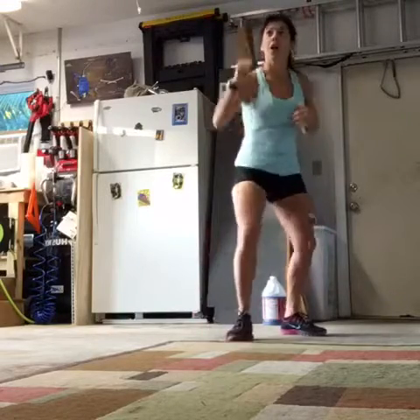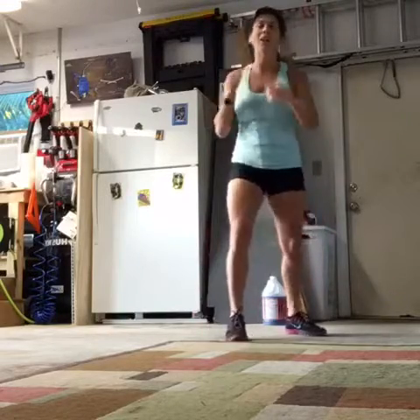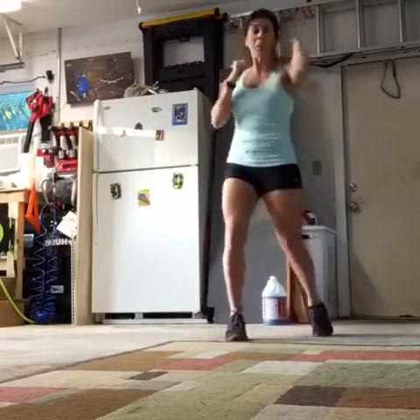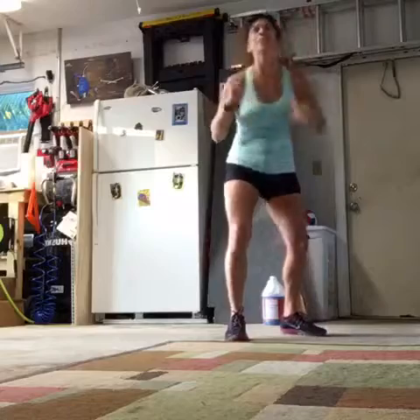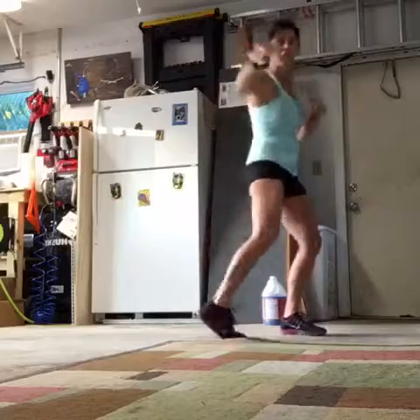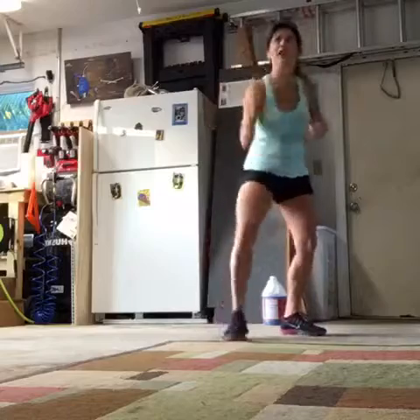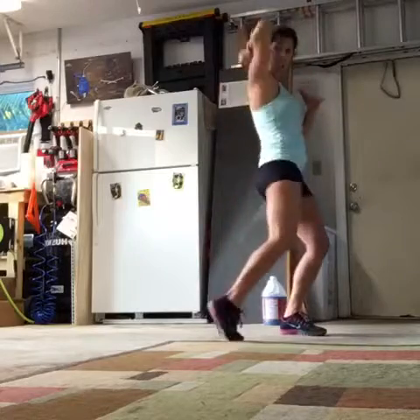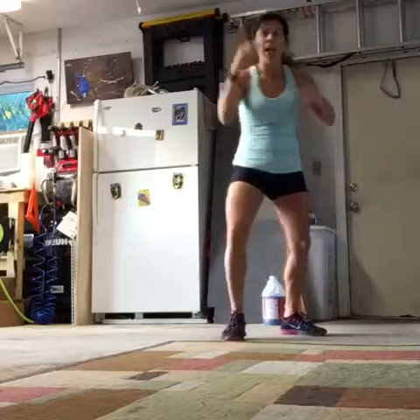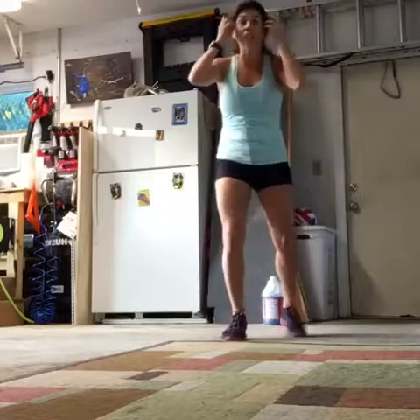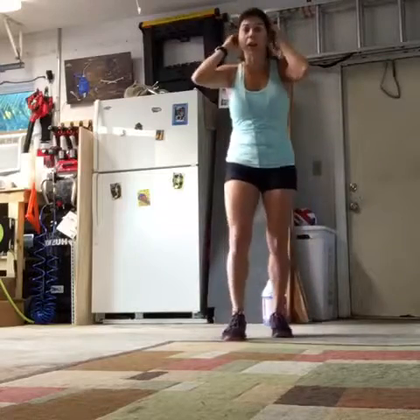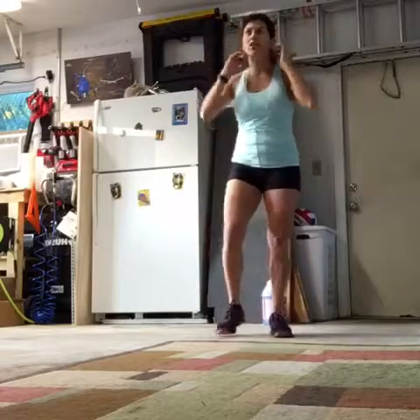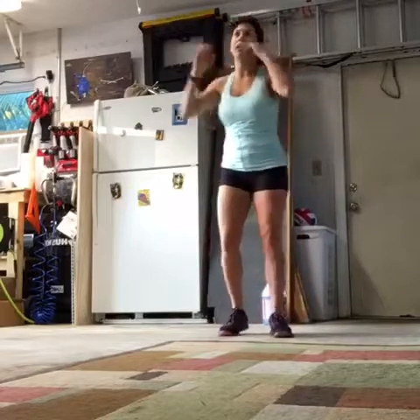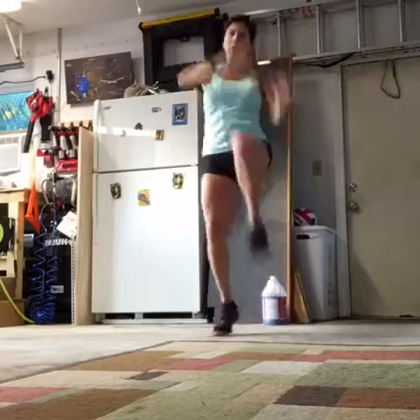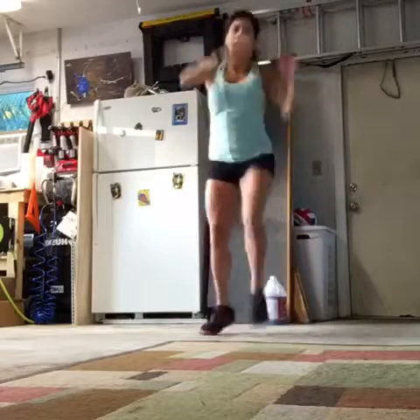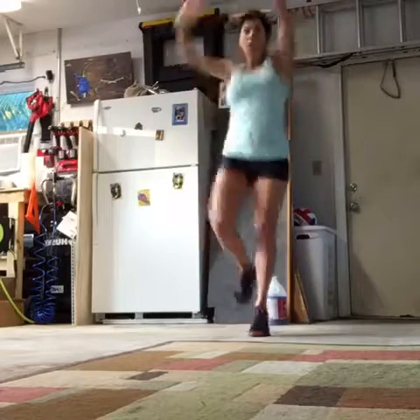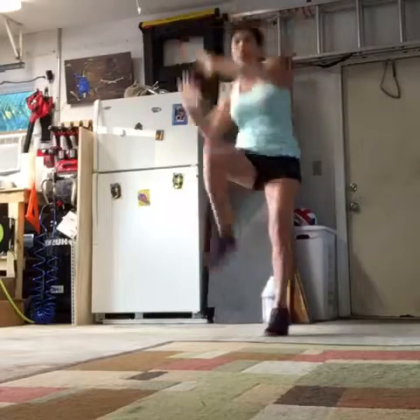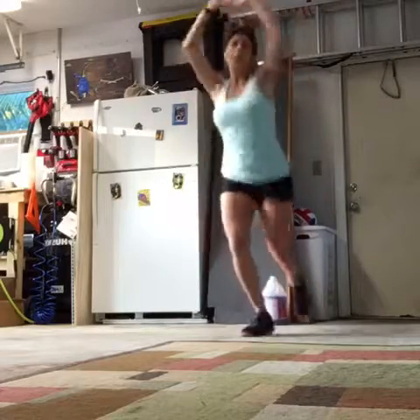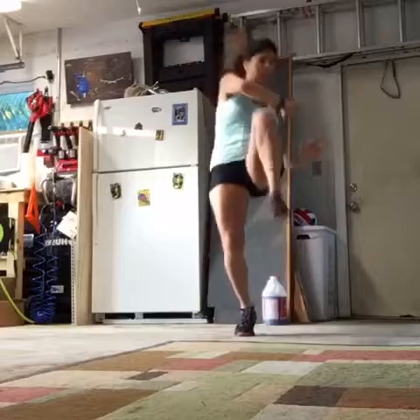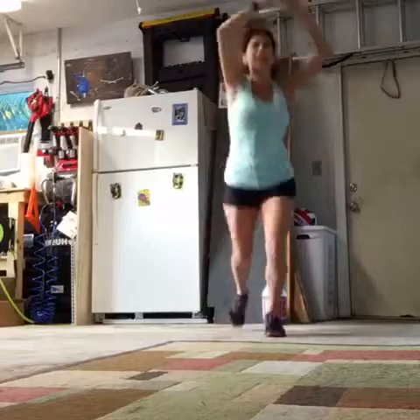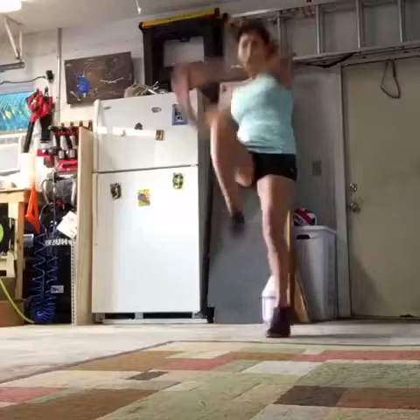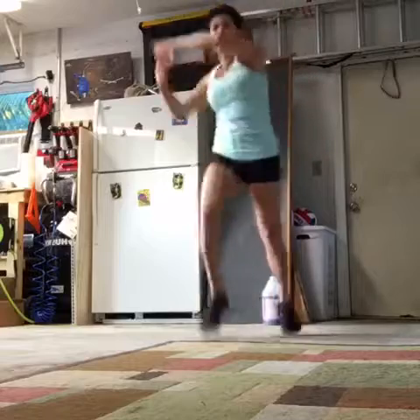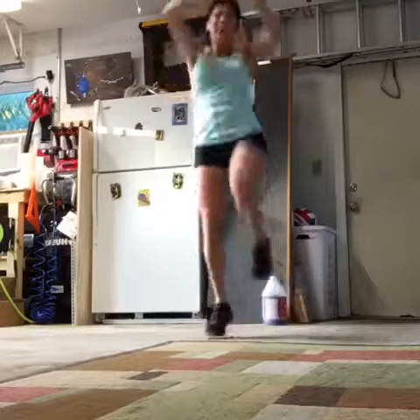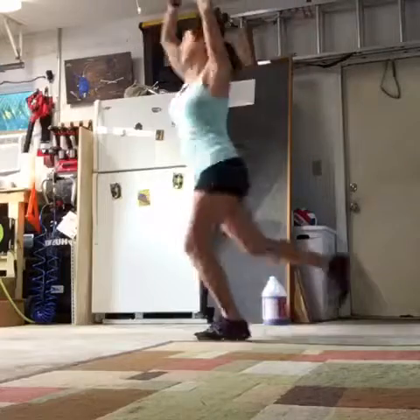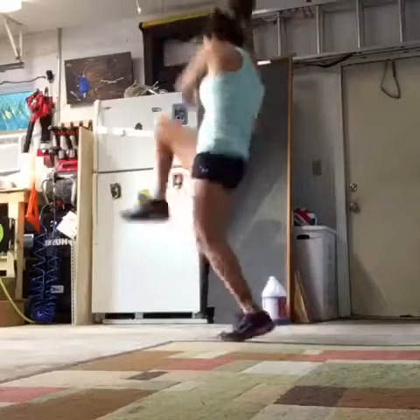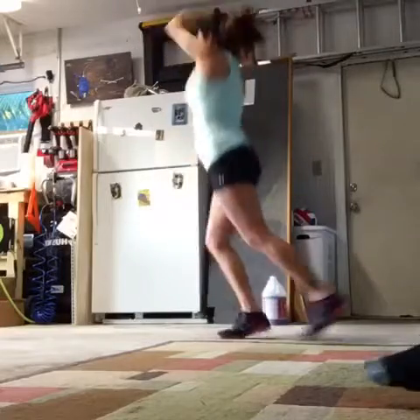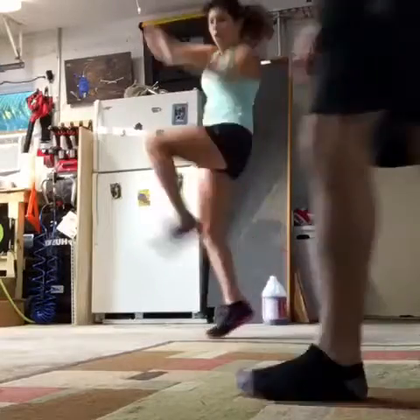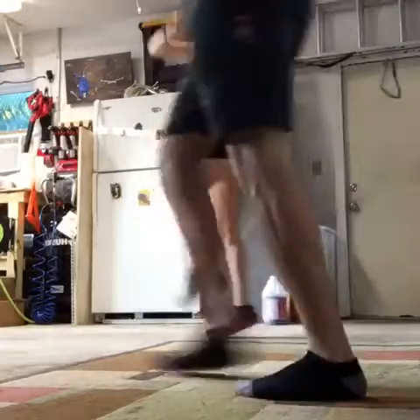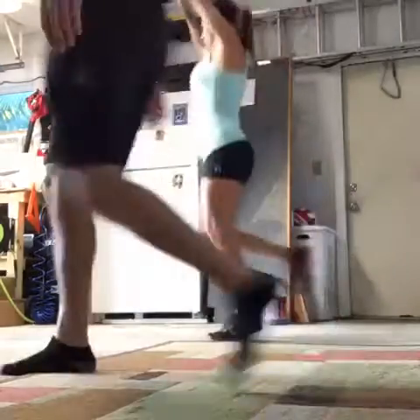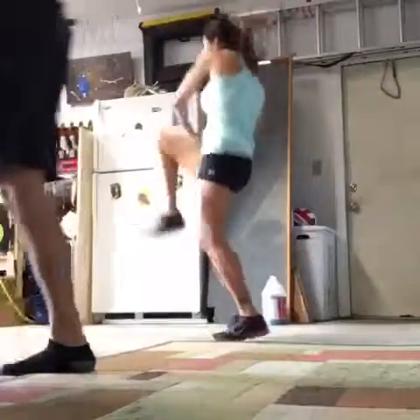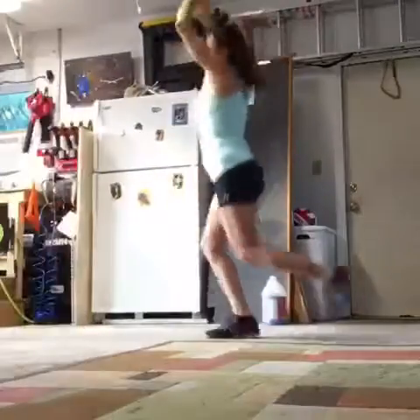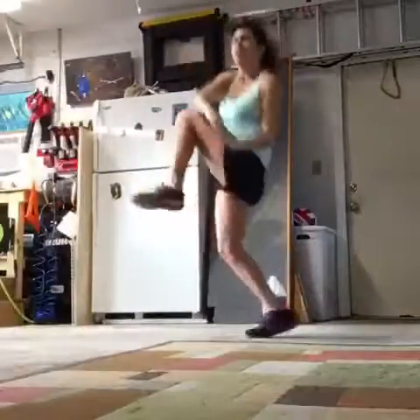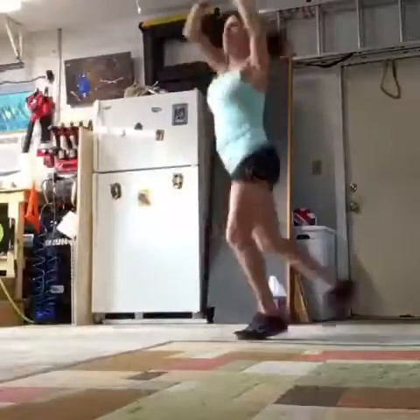Oh, I love this one. We did this one yesterday. It looks like the Running Man — check it out. With your knee coming up all the way down. Isn't this like the Running Man?